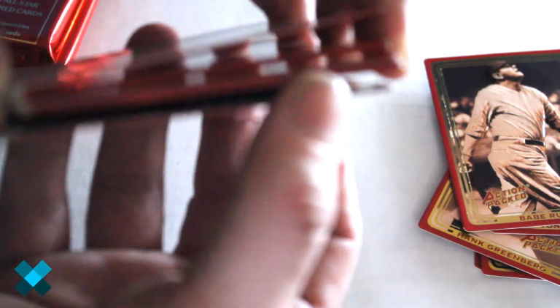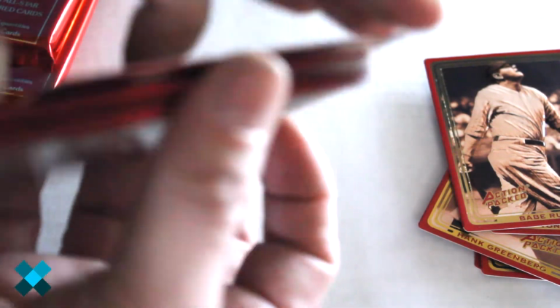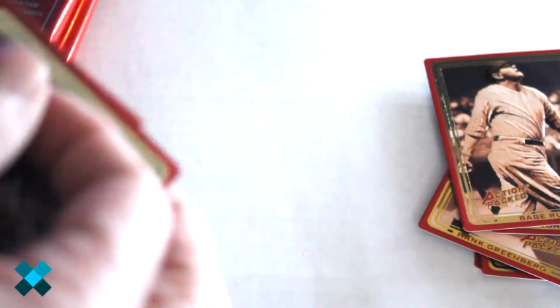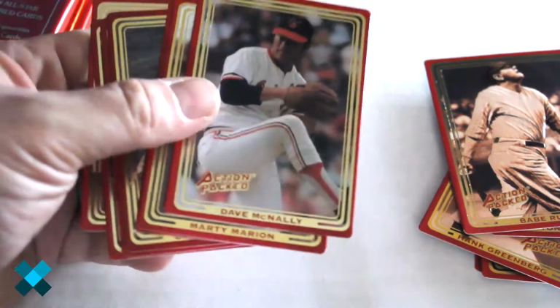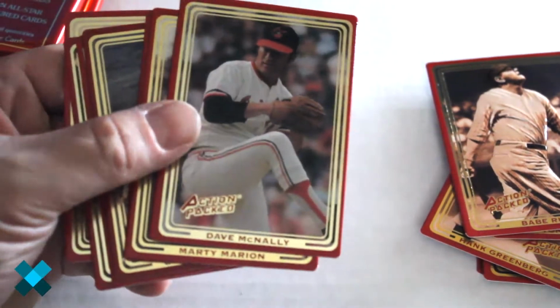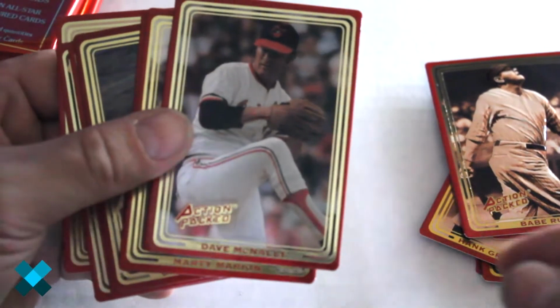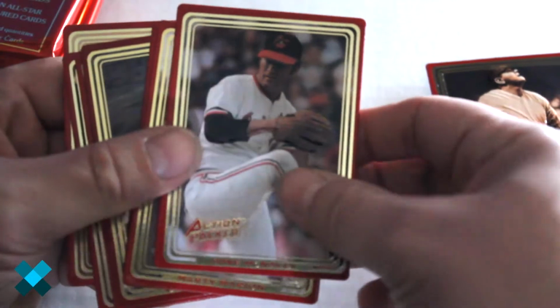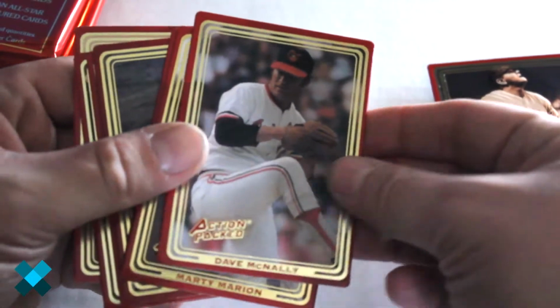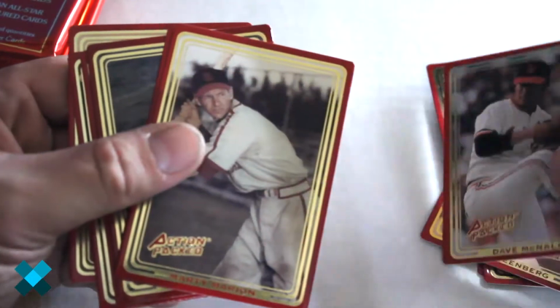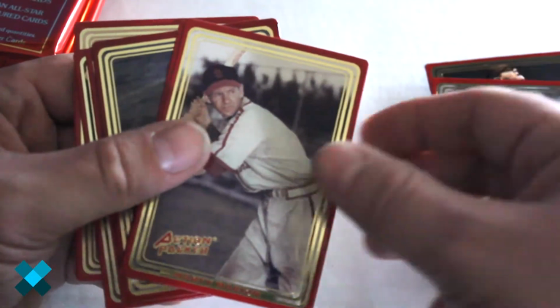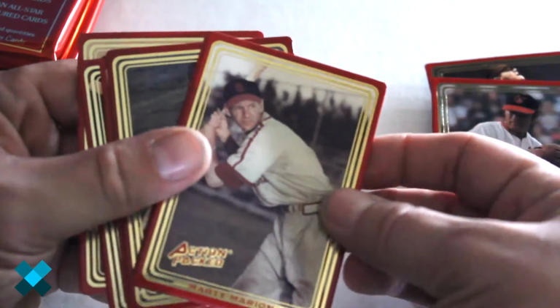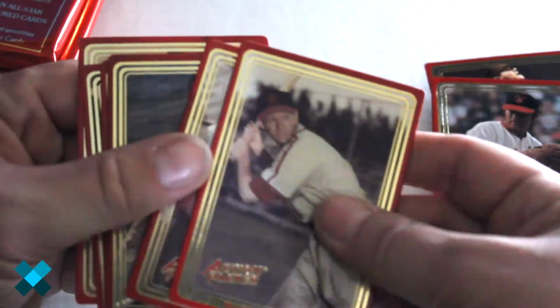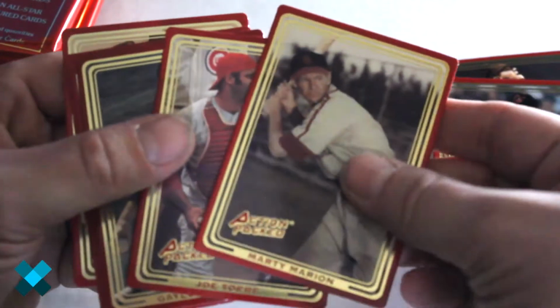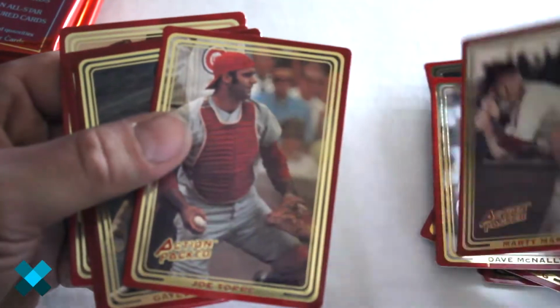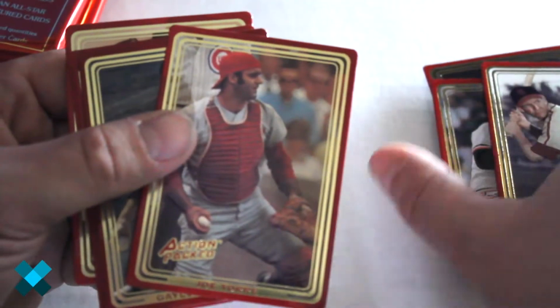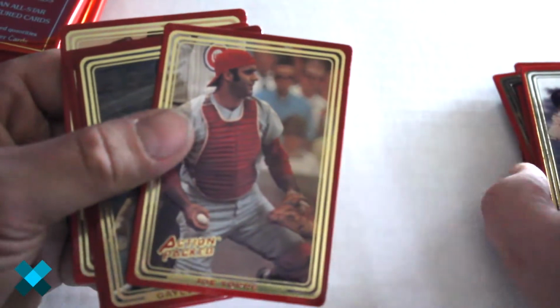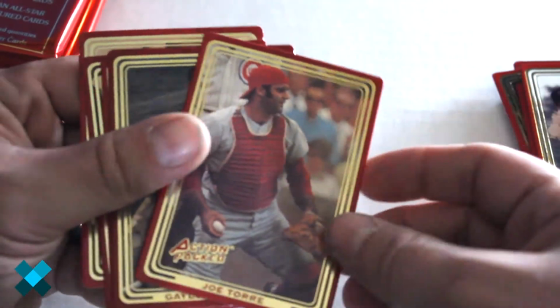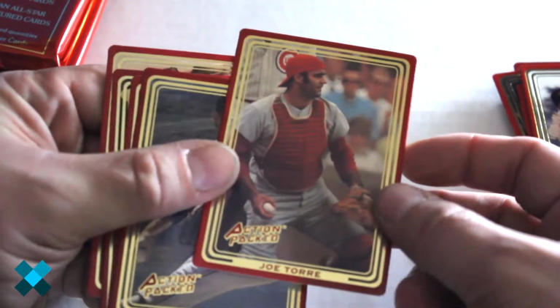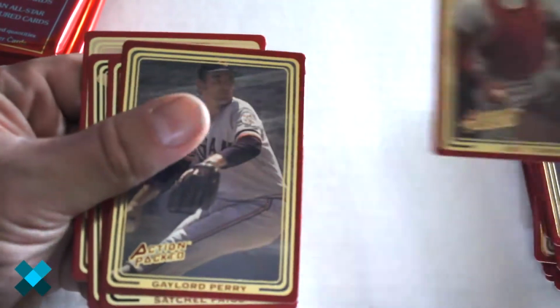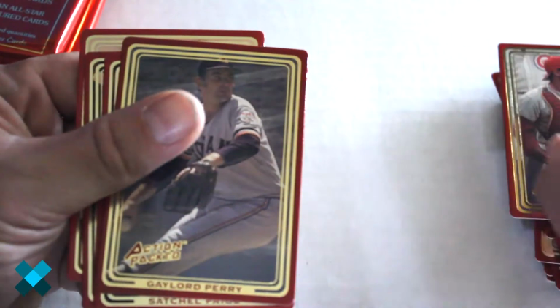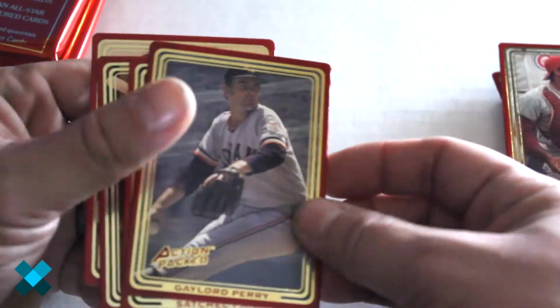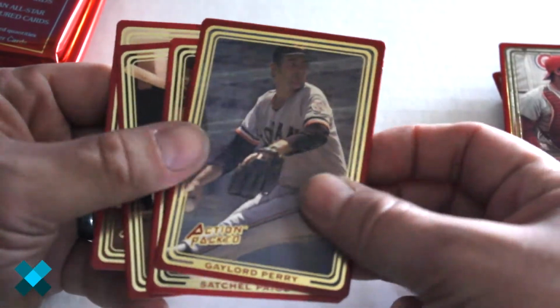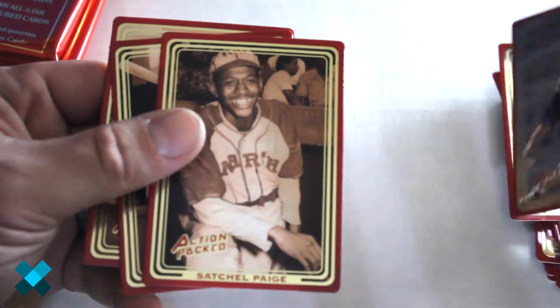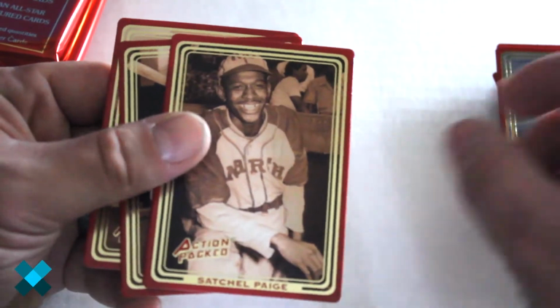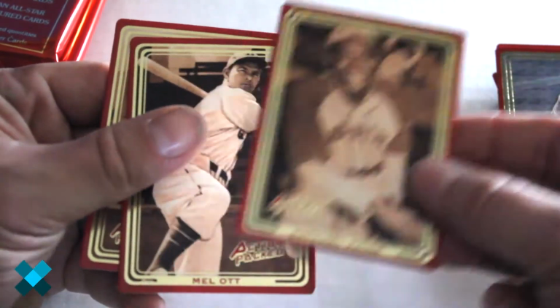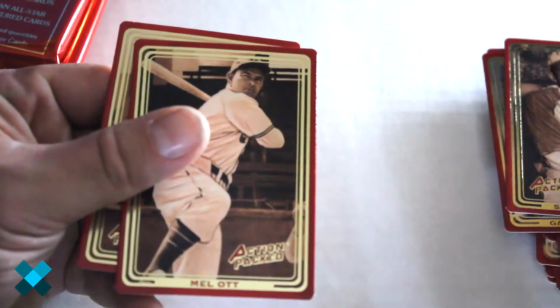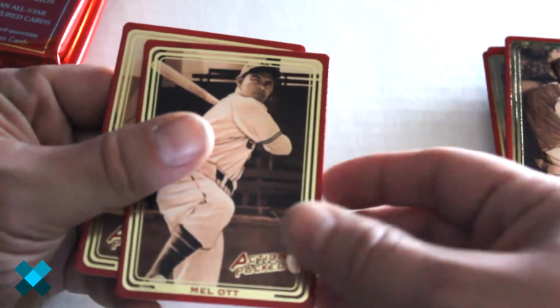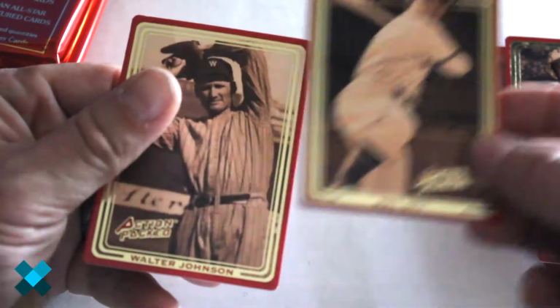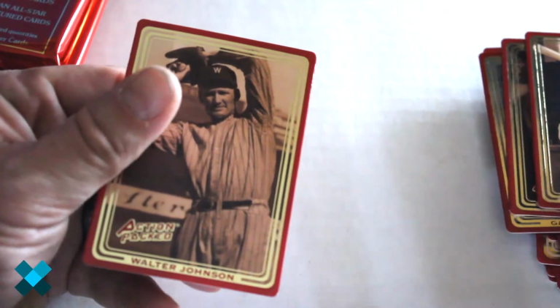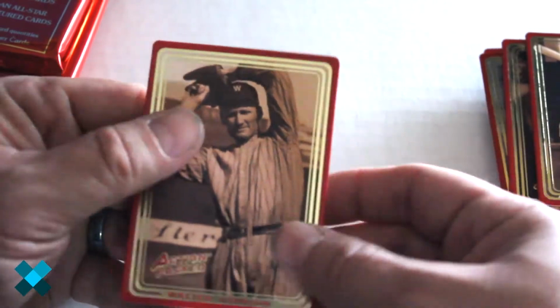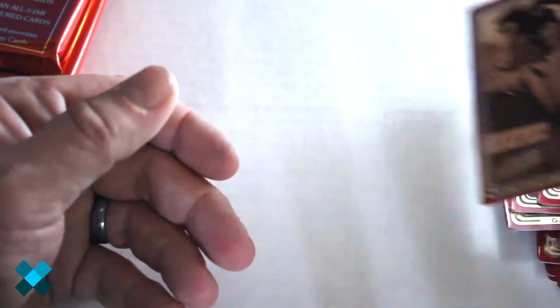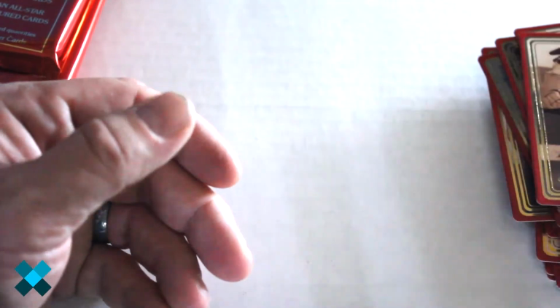Out of pack two we got Dave McNally, Marty Marion, Joe Torre, Gaylord Perry, Satchel Paige, Mel Ott, and Walter Johnson.